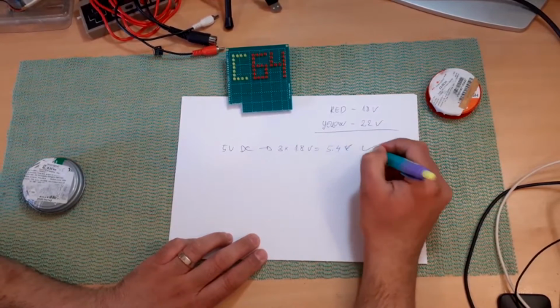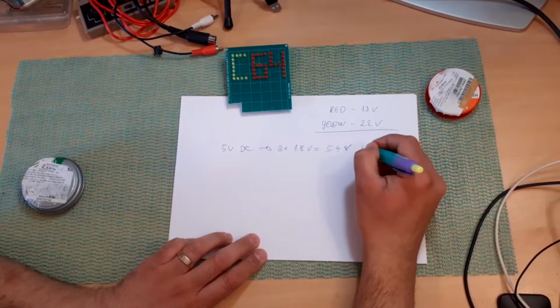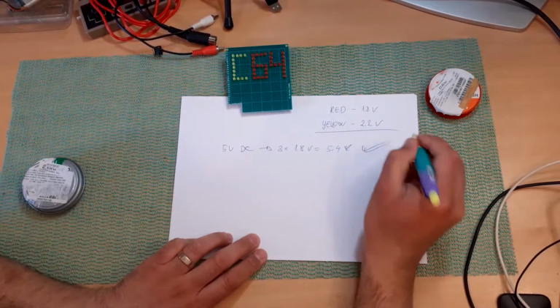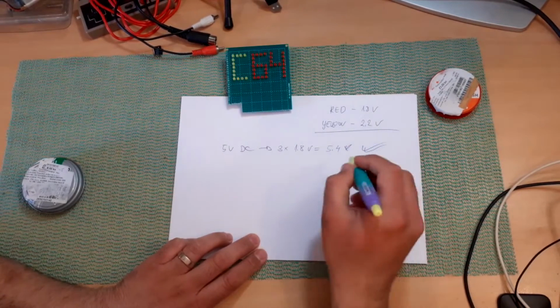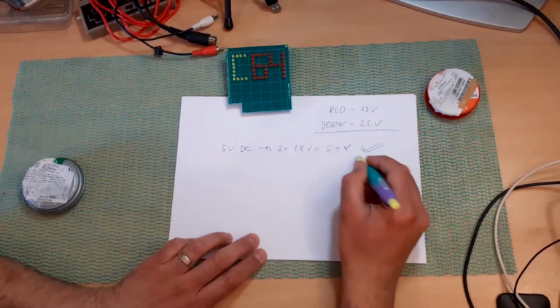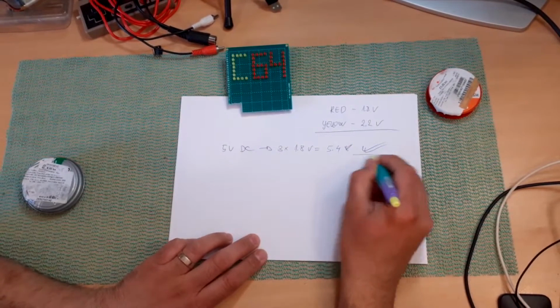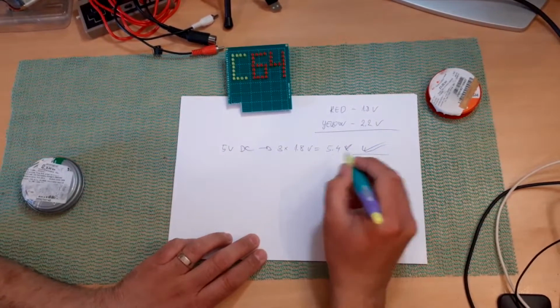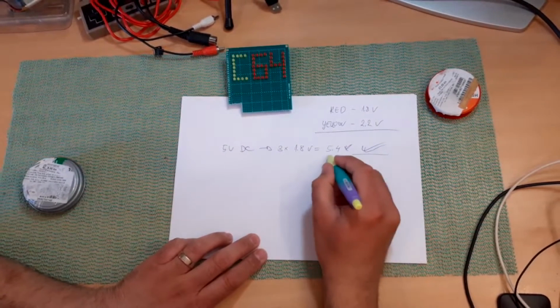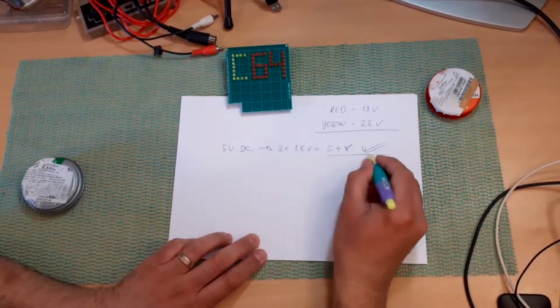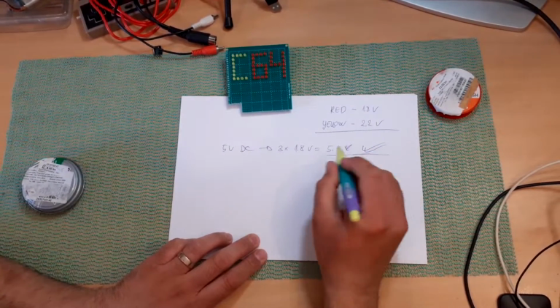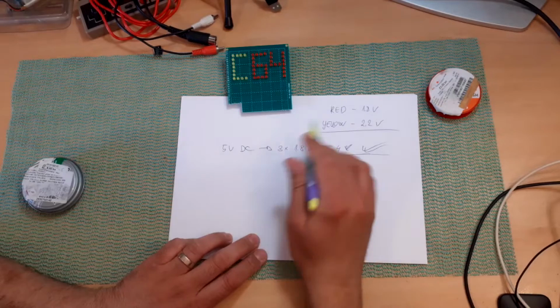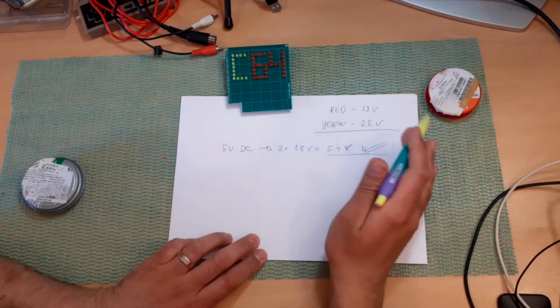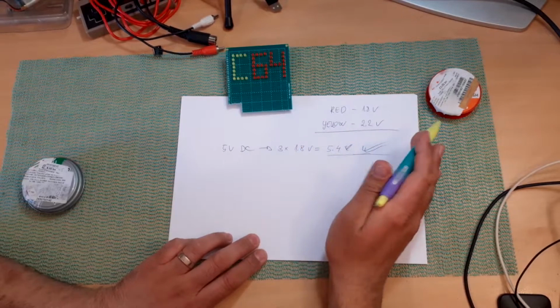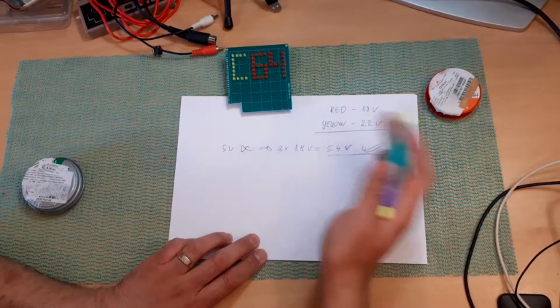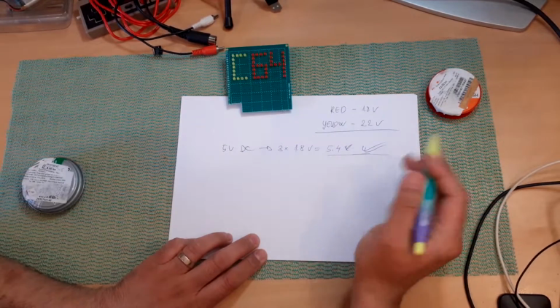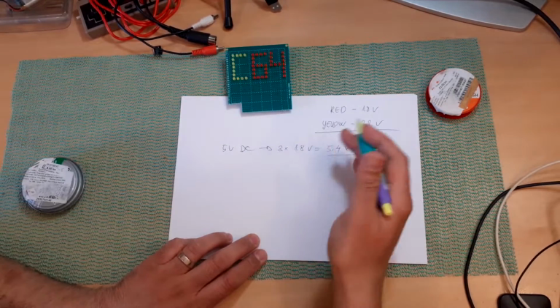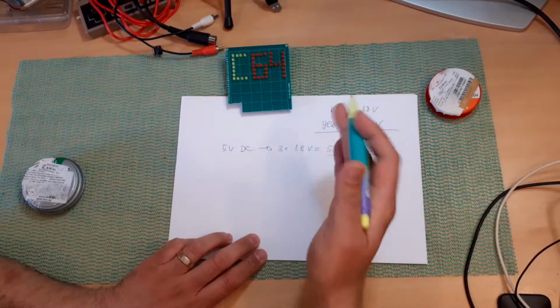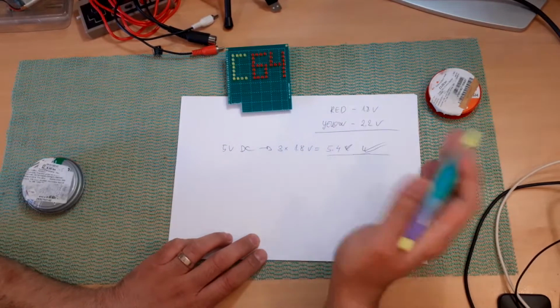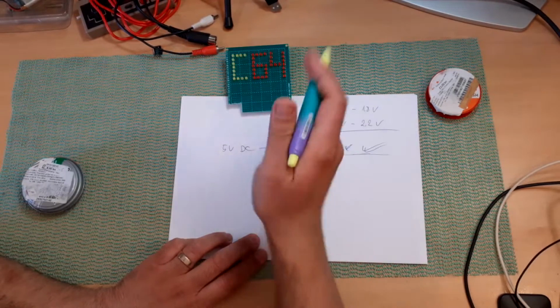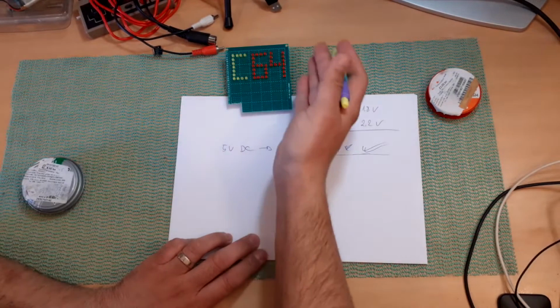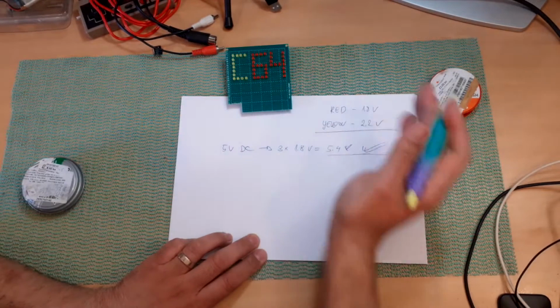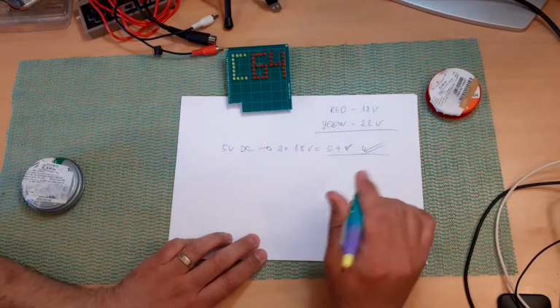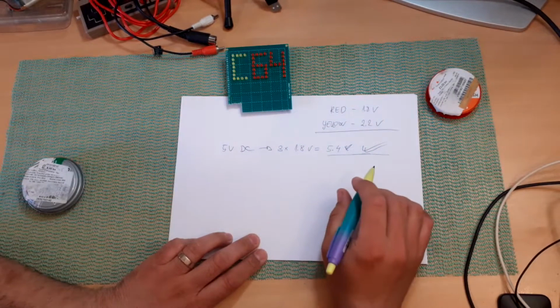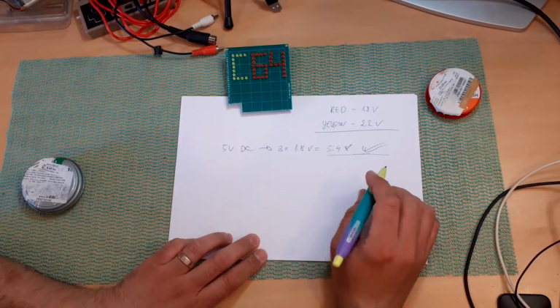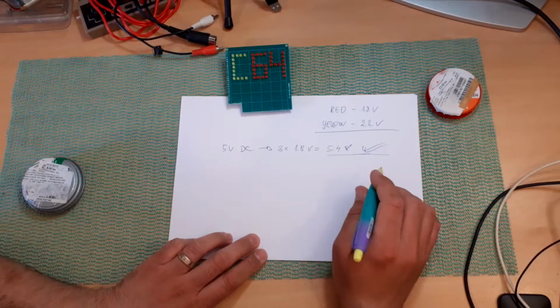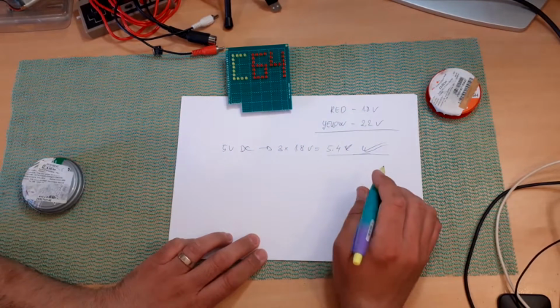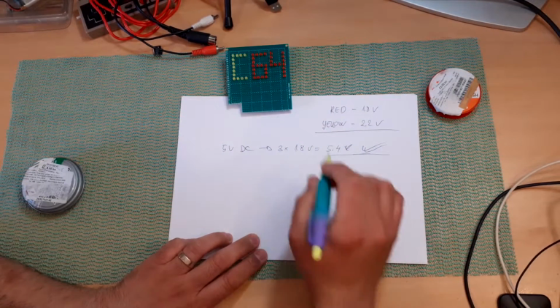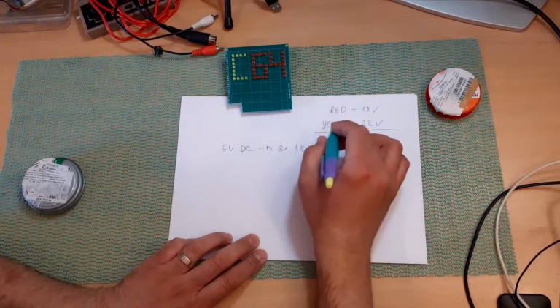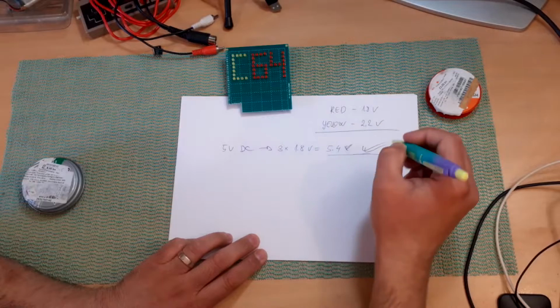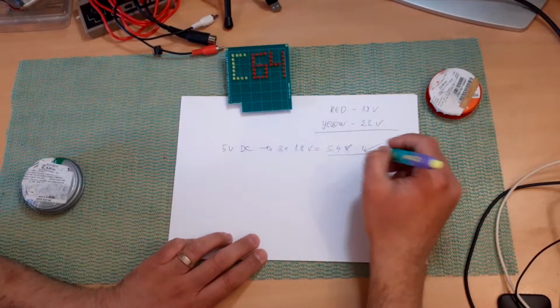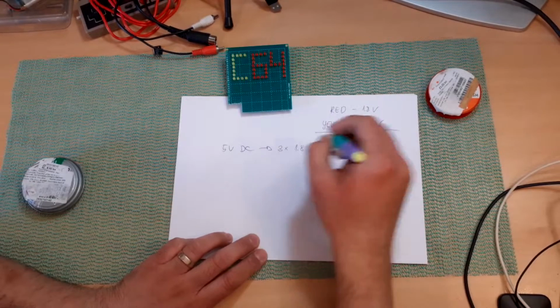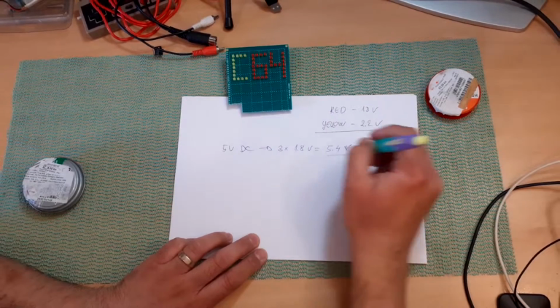And that's fine. The red LEDs won't shine as much, but that's fine — it's just a sign. So that's the red ones sorted.